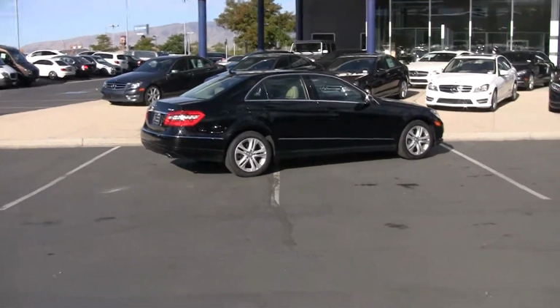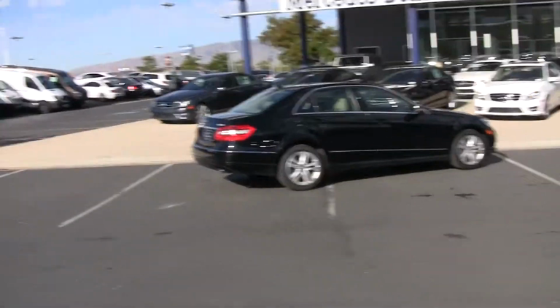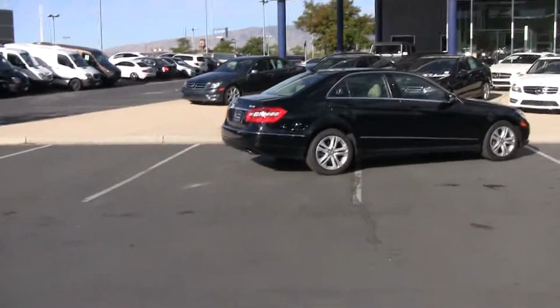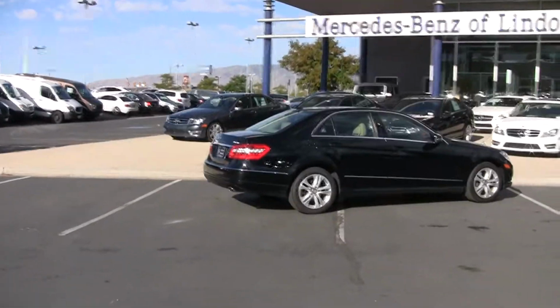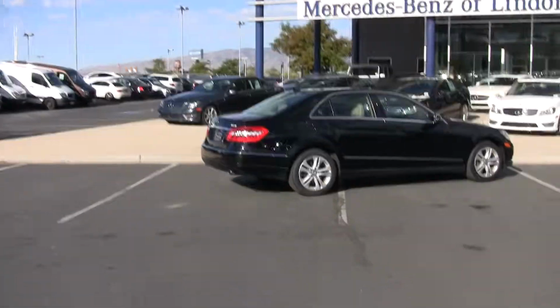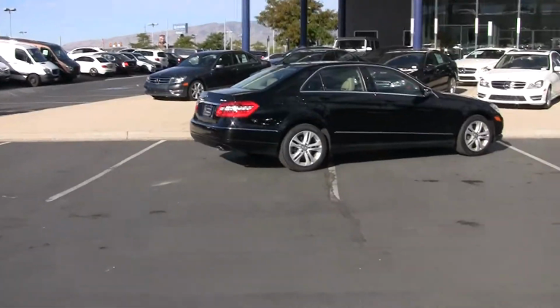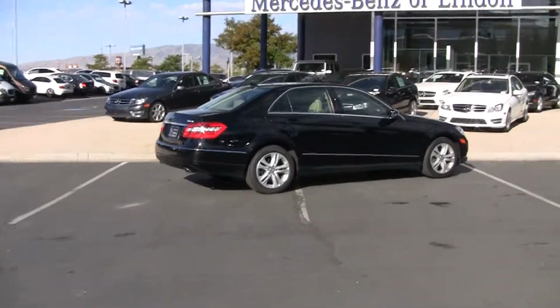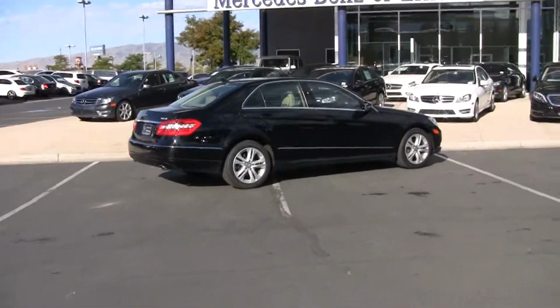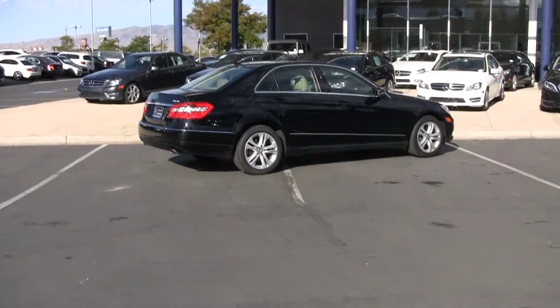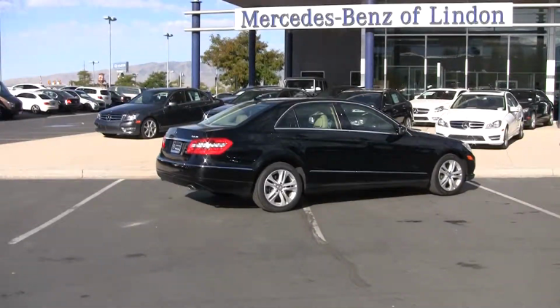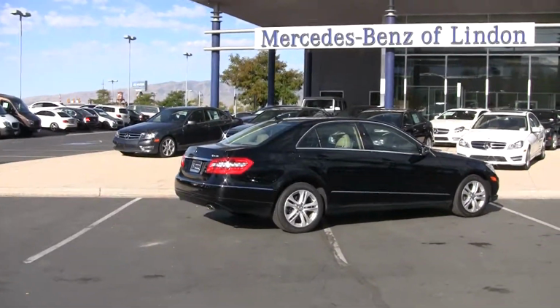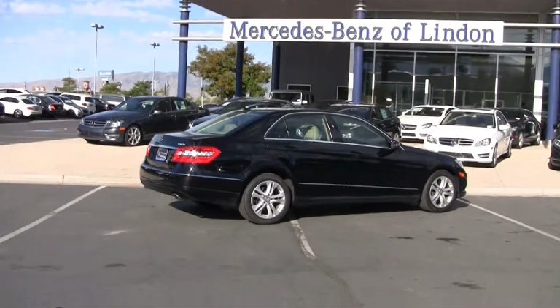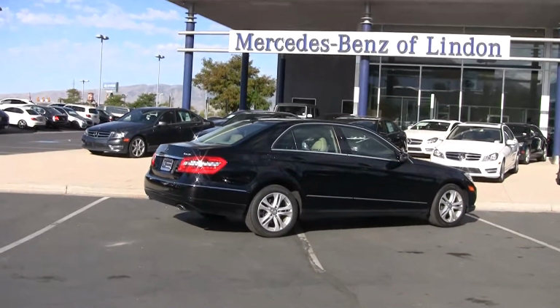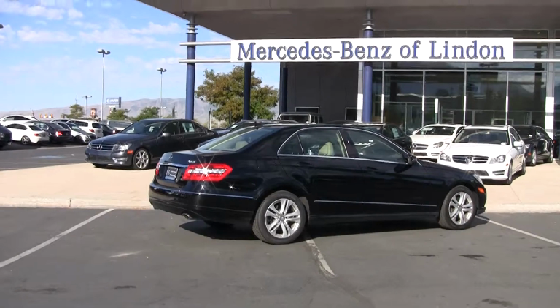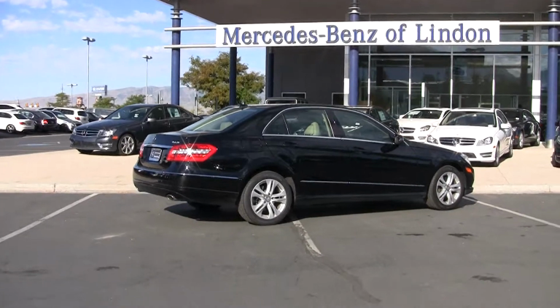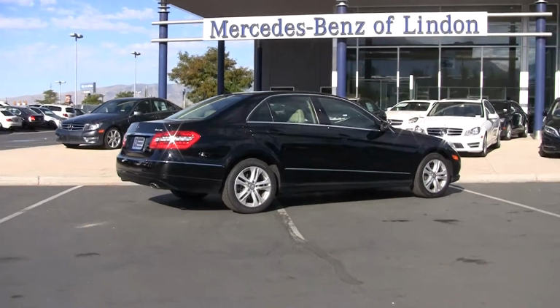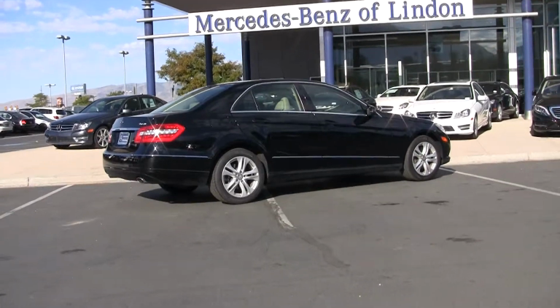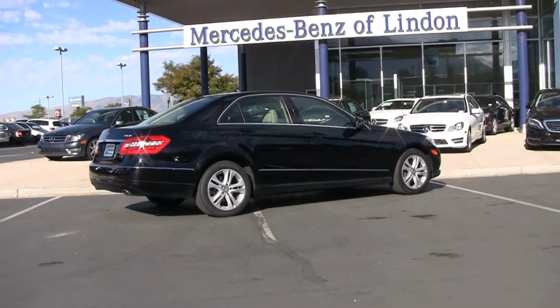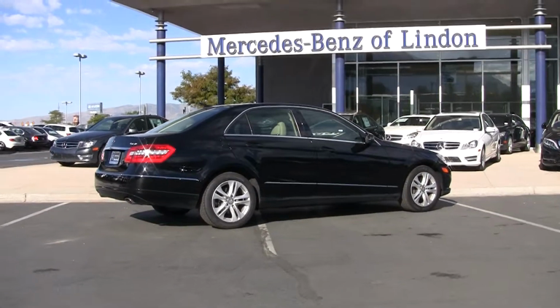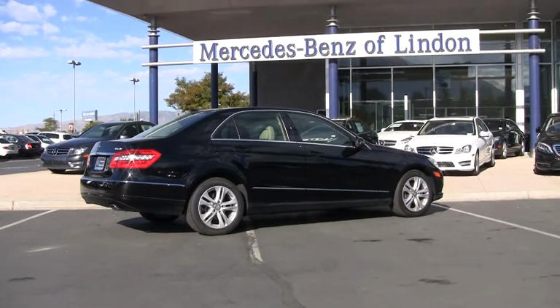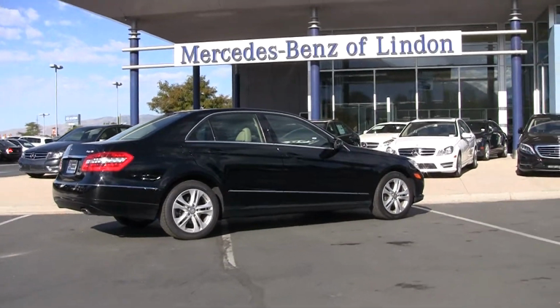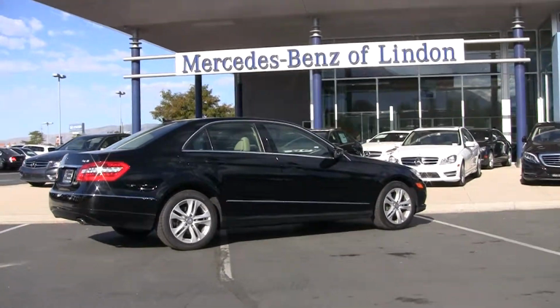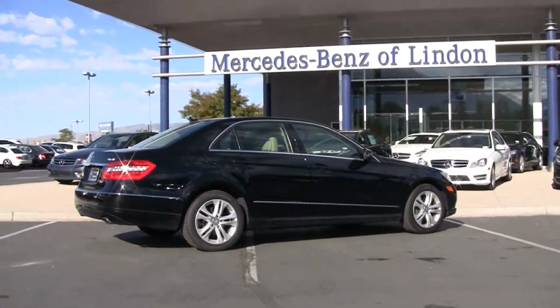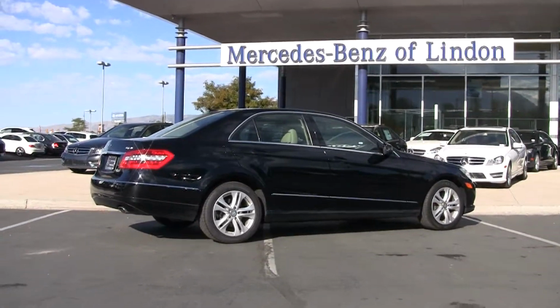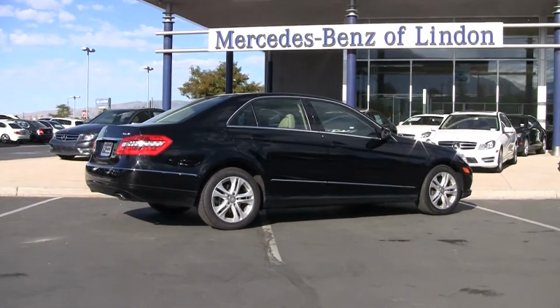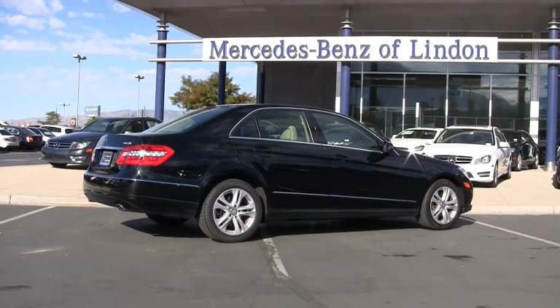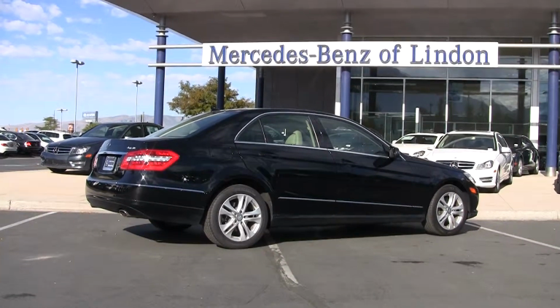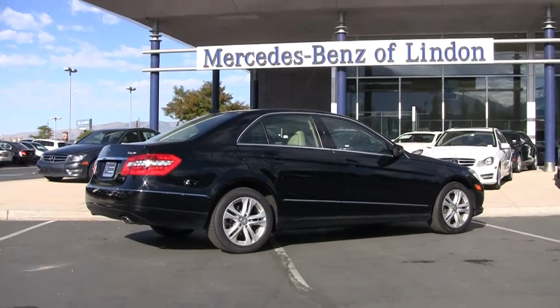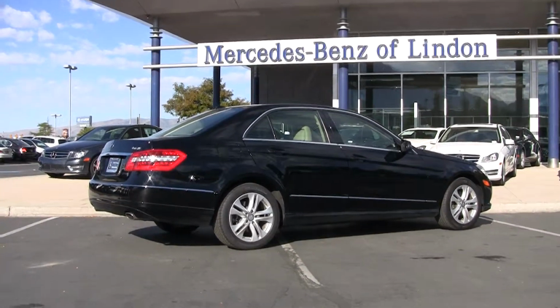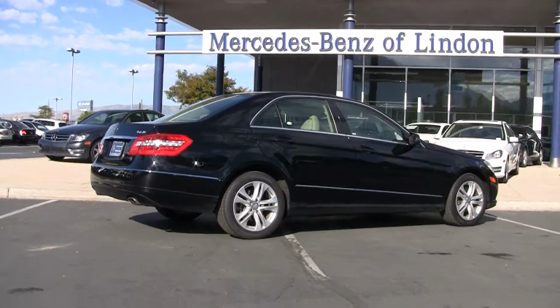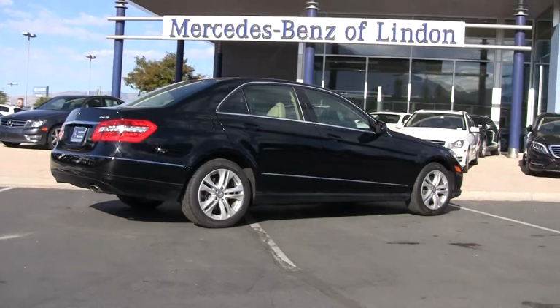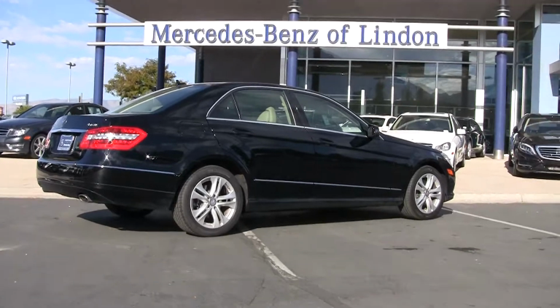The E-Class is really a staple for Mercedes-Benz. It's a fantastic car, really built for longevity, comfort, and safety.